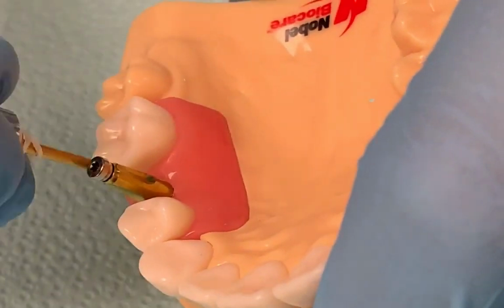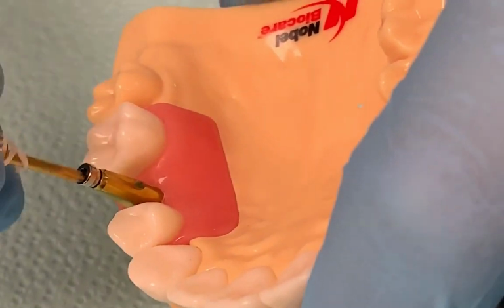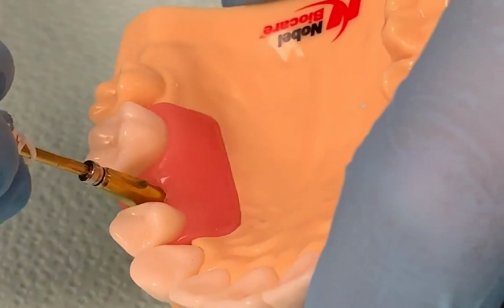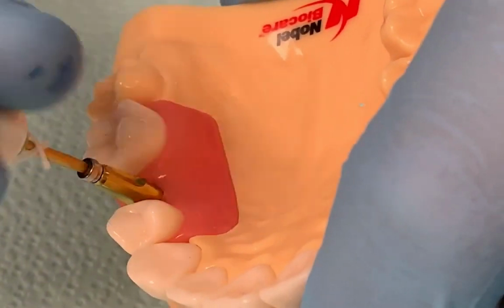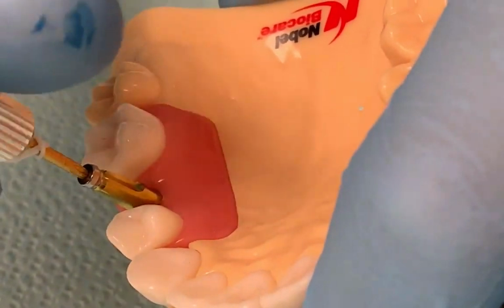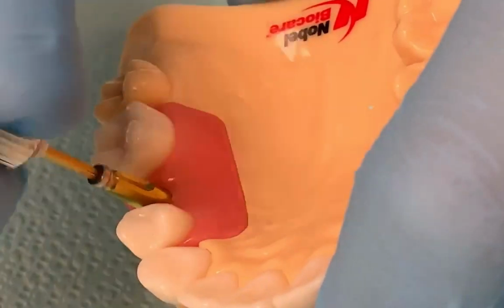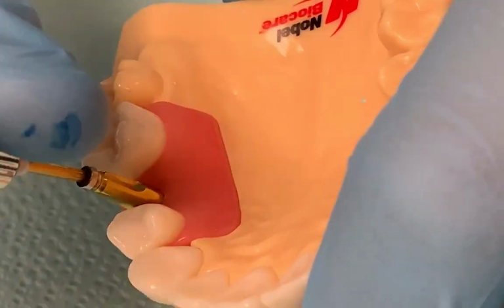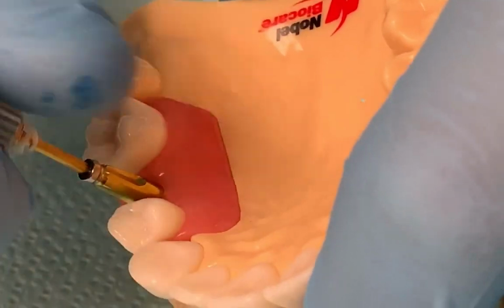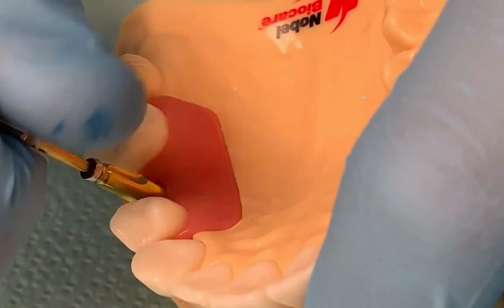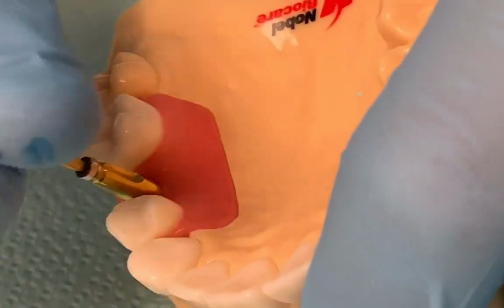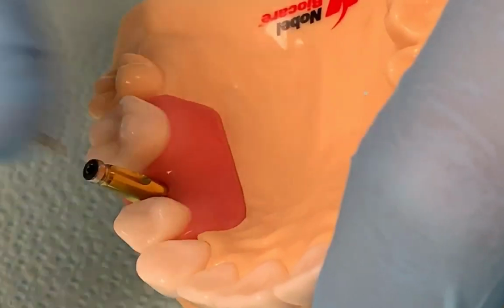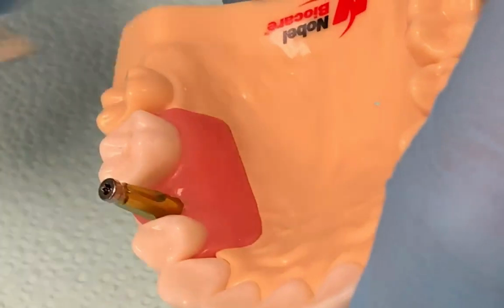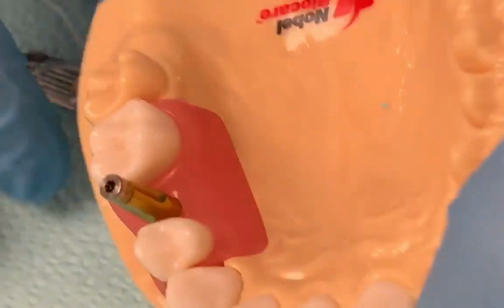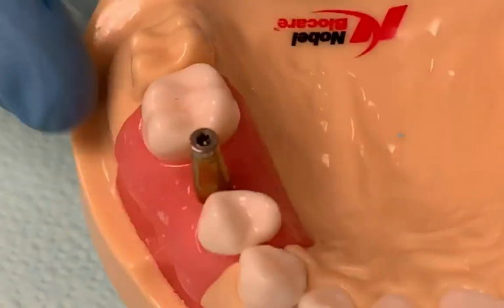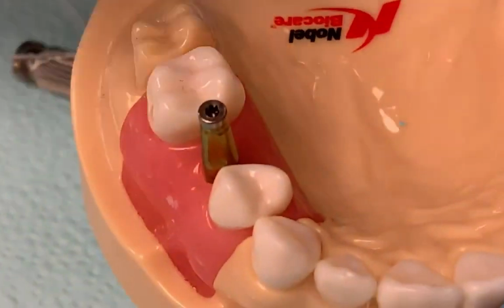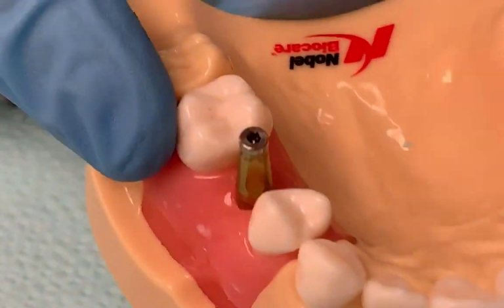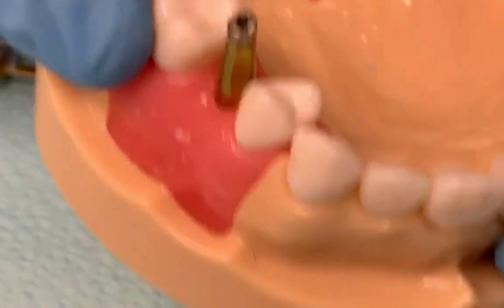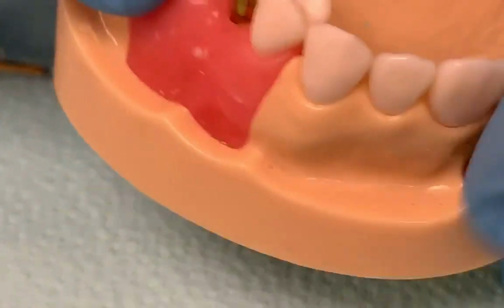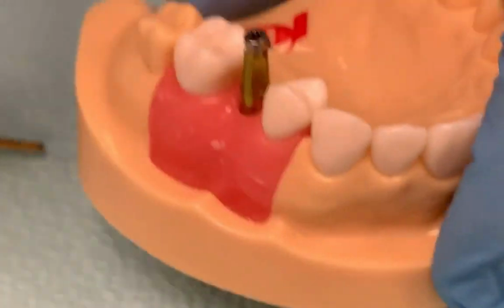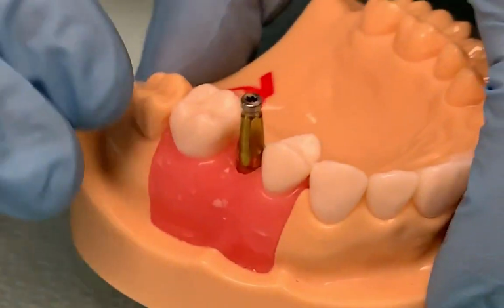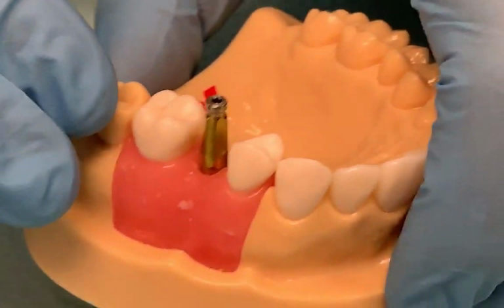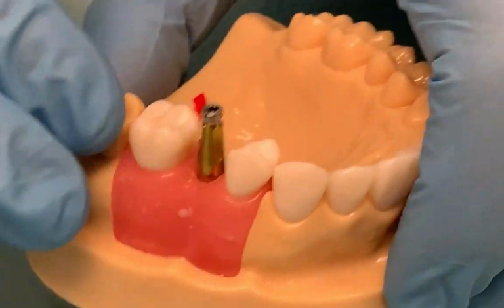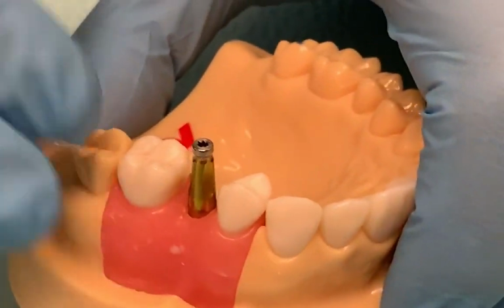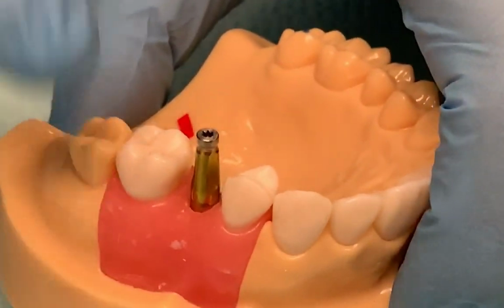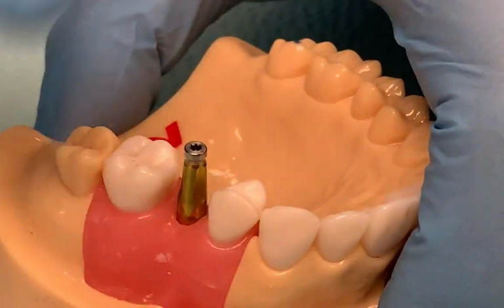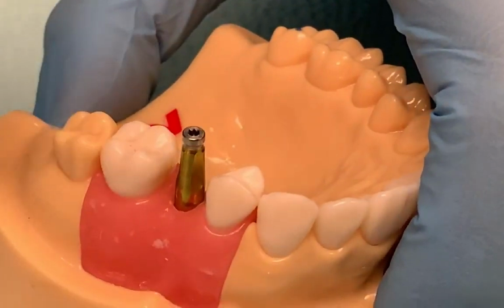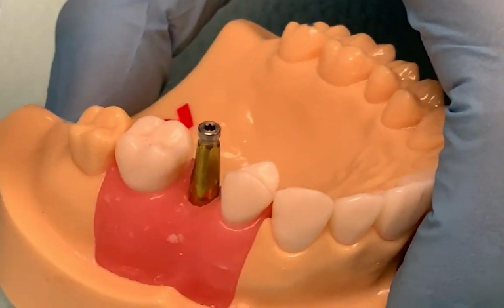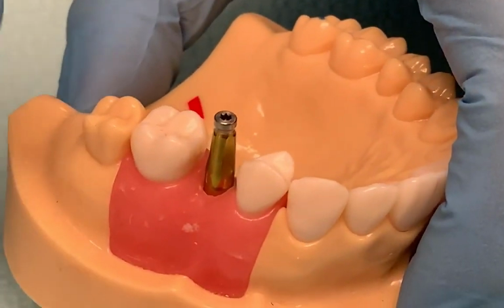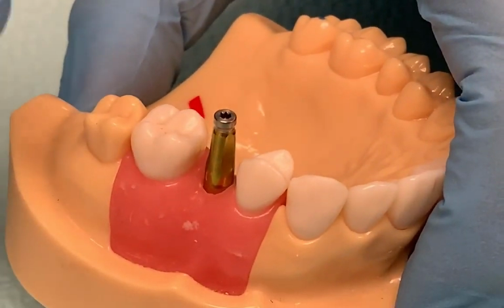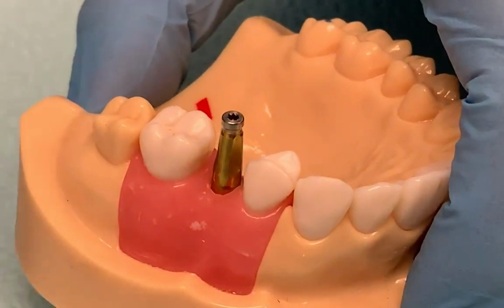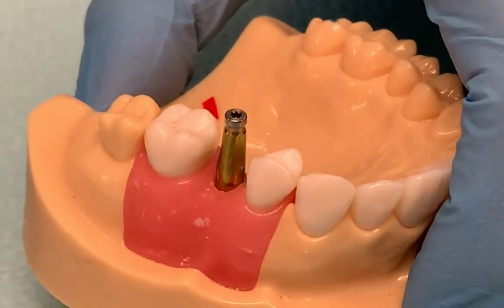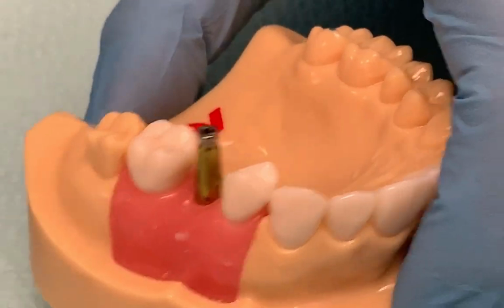You have to make sure it's really tight. And then you're going to take a radiograph to verify that the impression coping is seated fully.